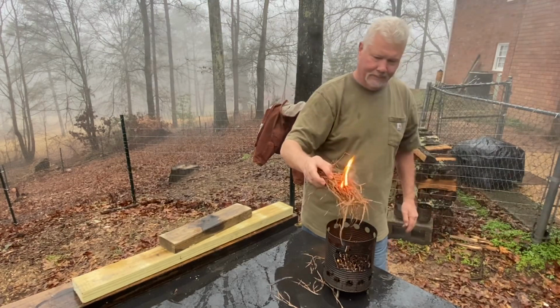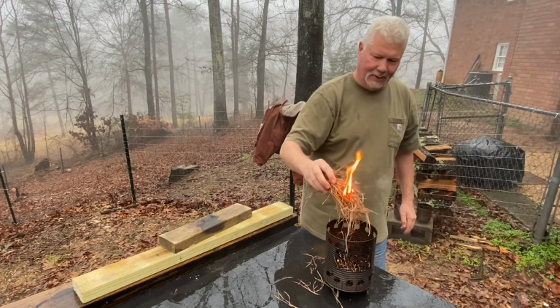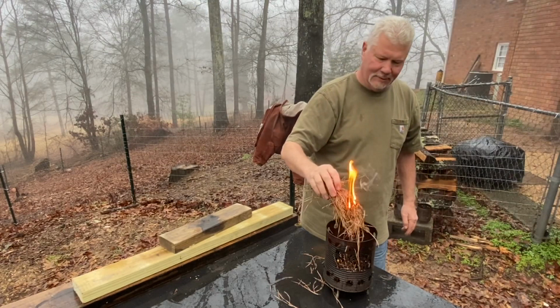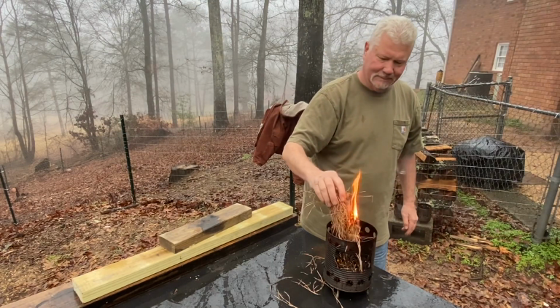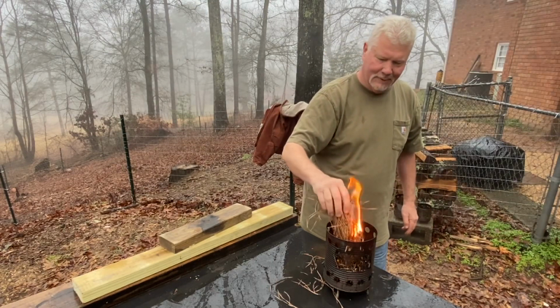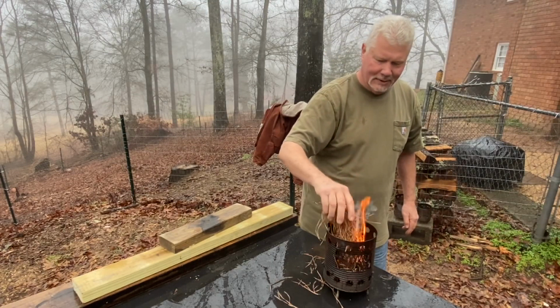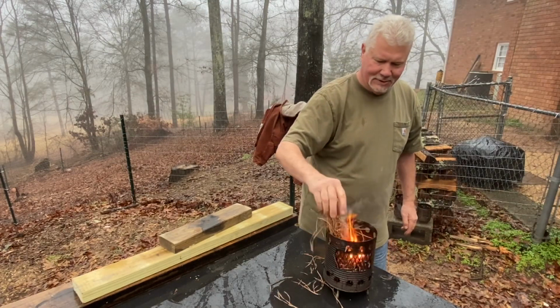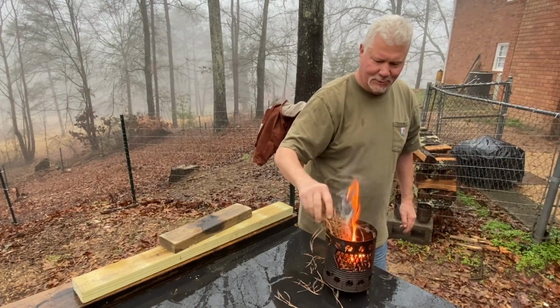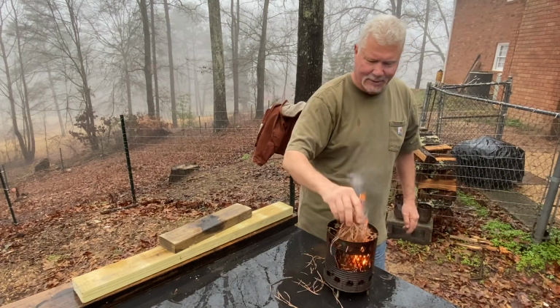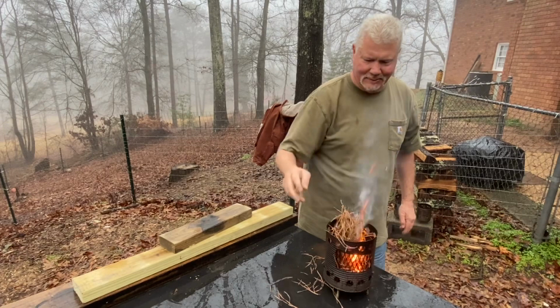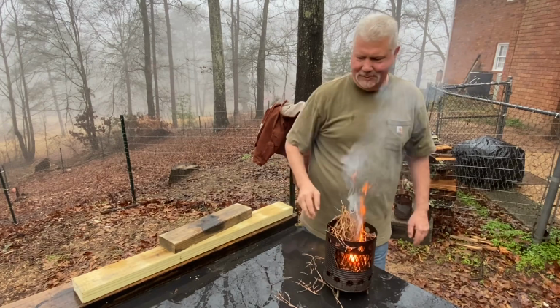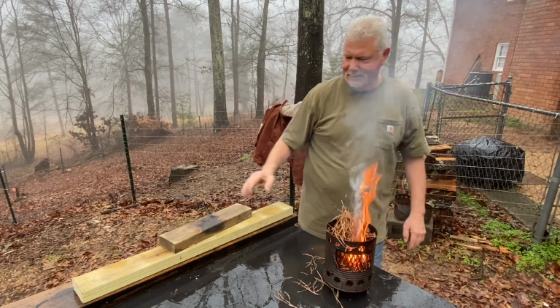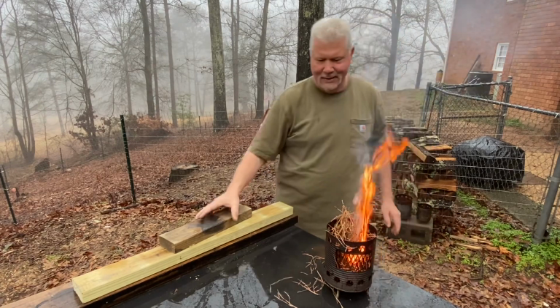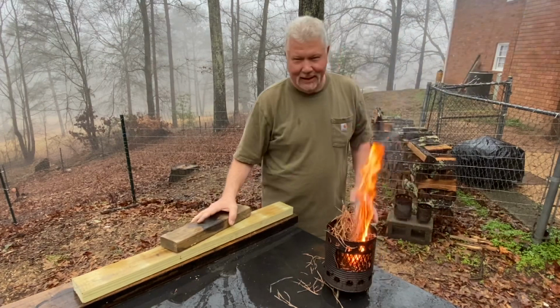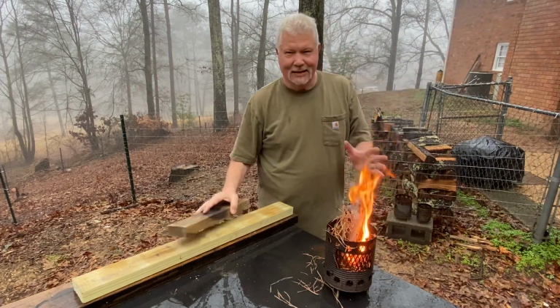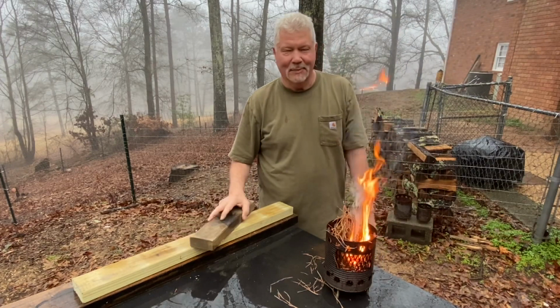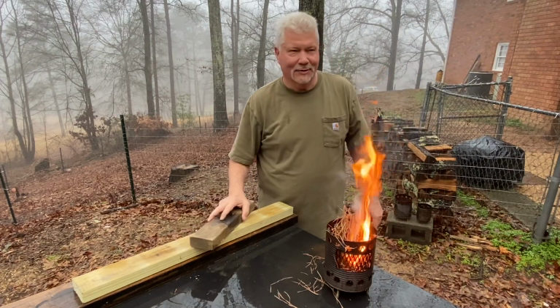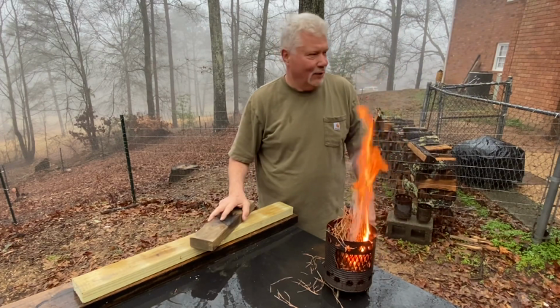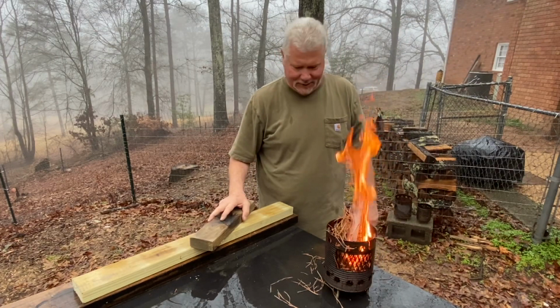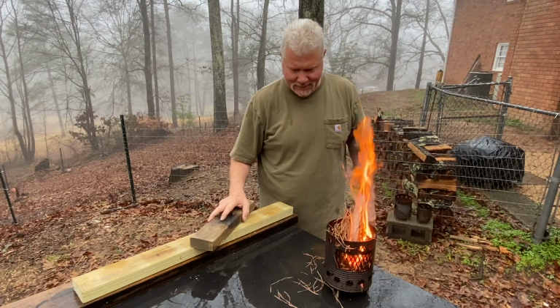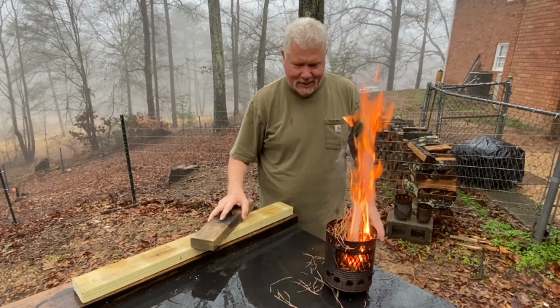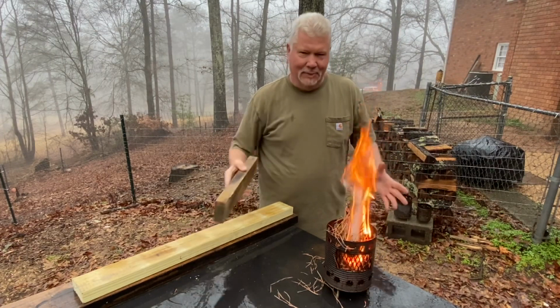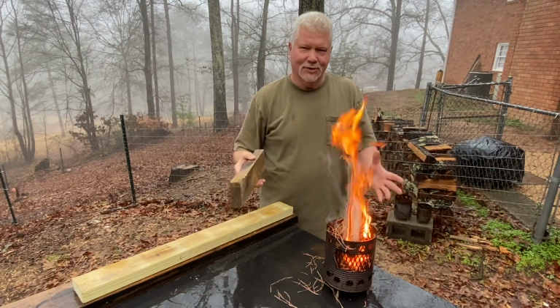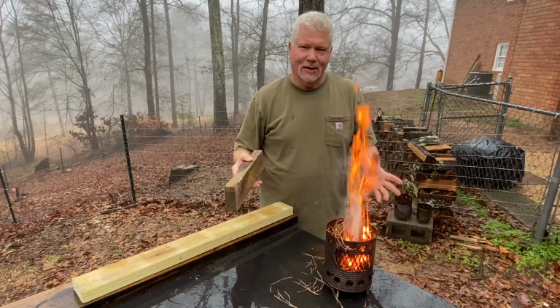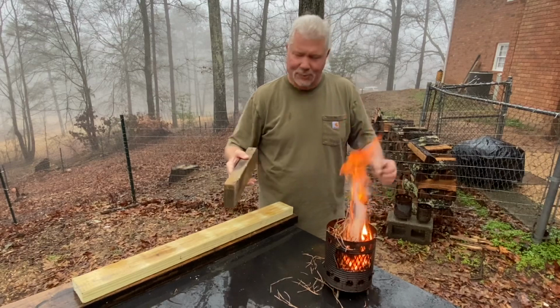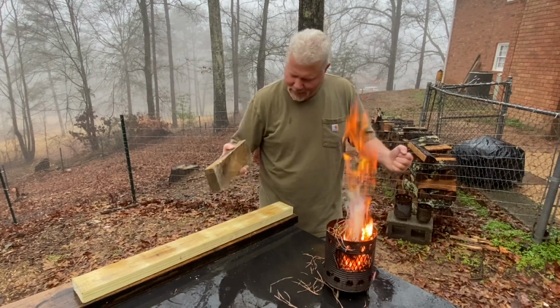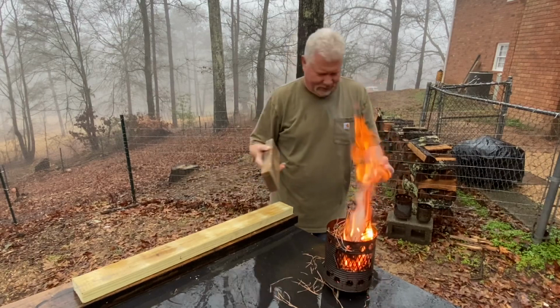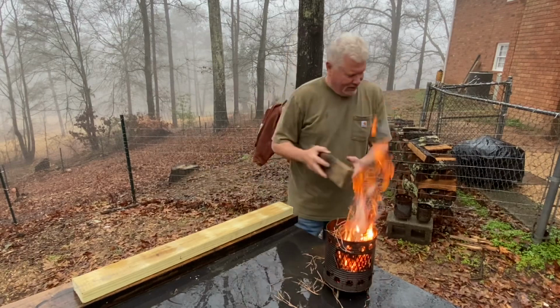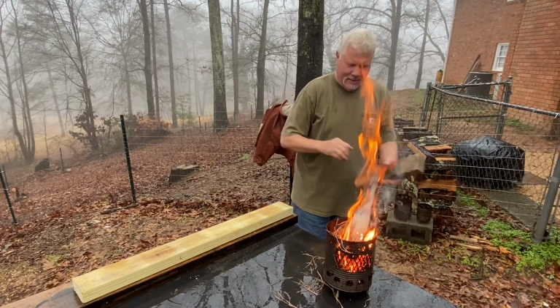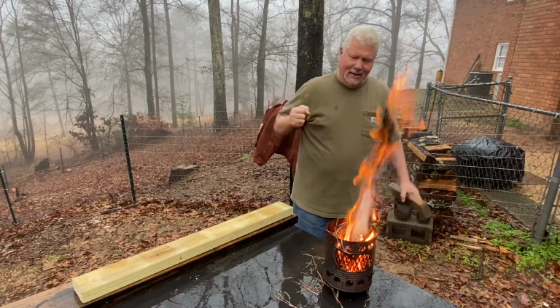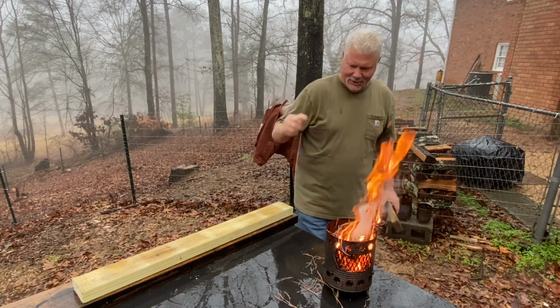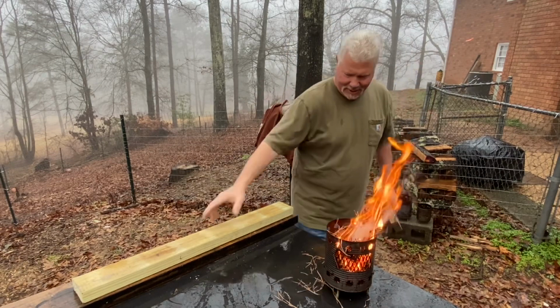All right y'all, that is just the way it goes sometimes. I'm gonna head out to the walking trail — appreciate you joining me on this one, we'll catch you on the next one.